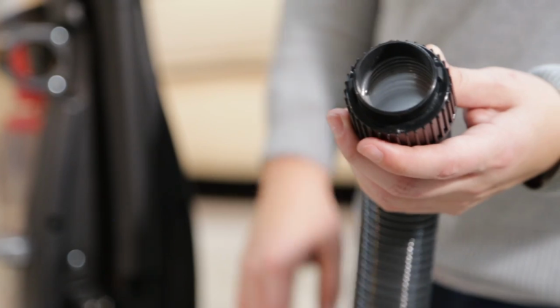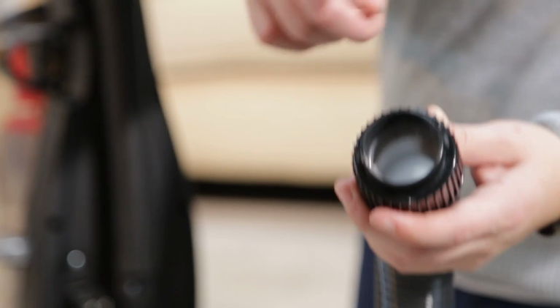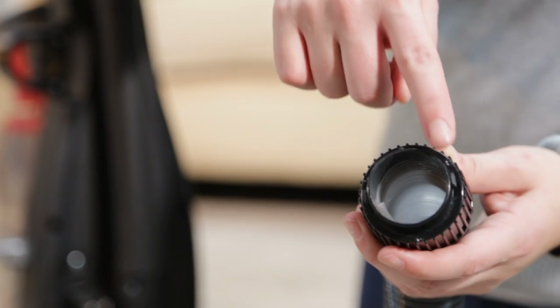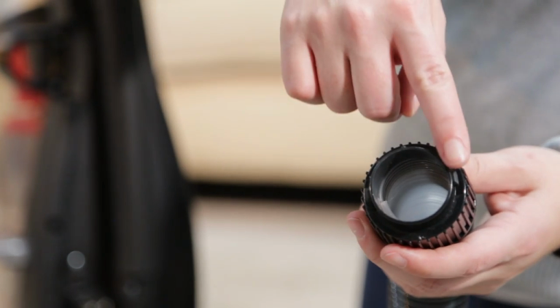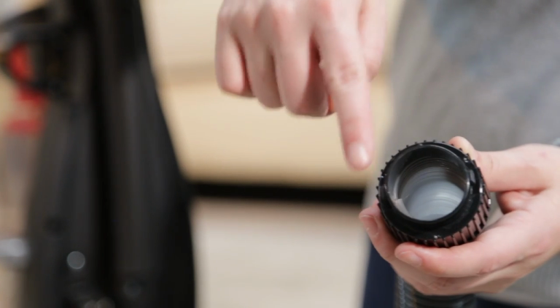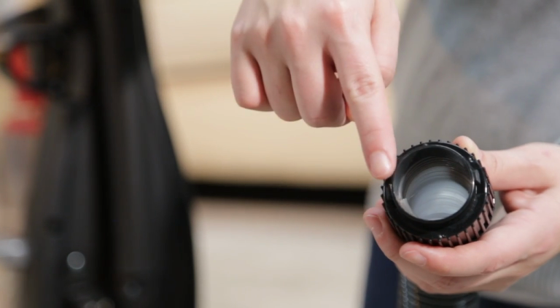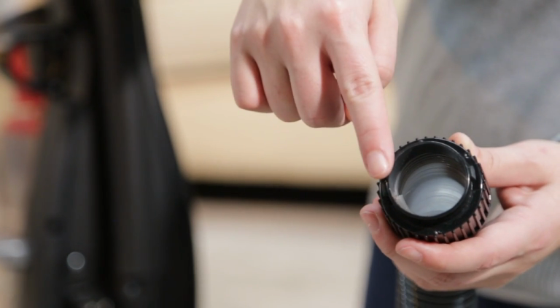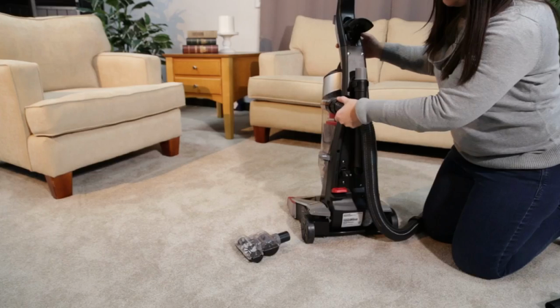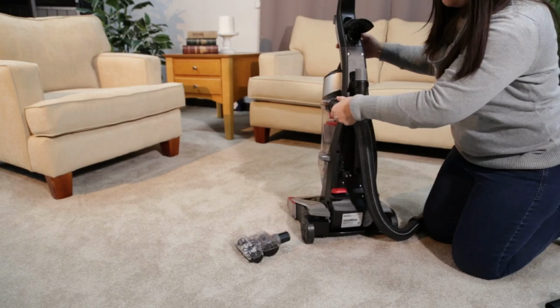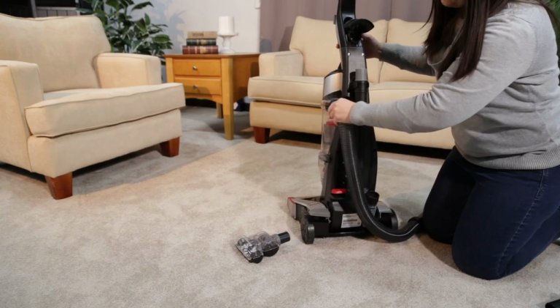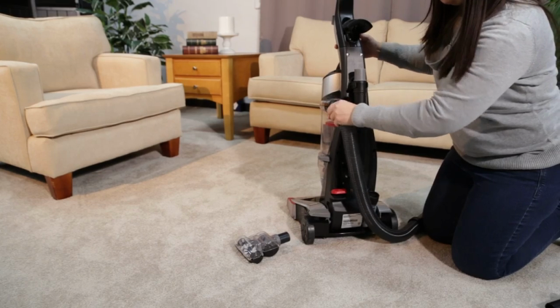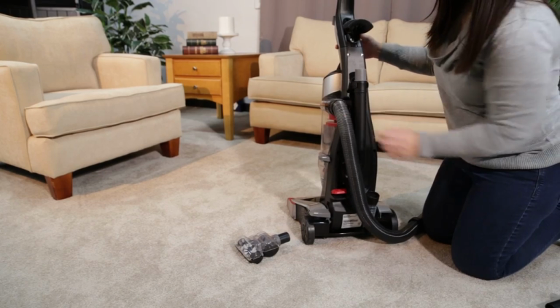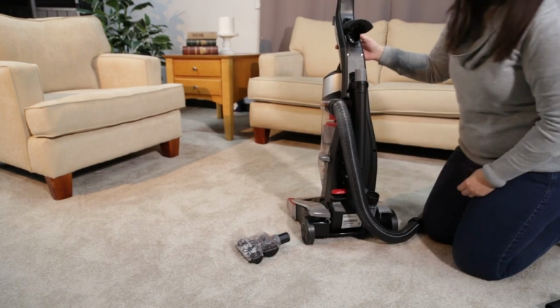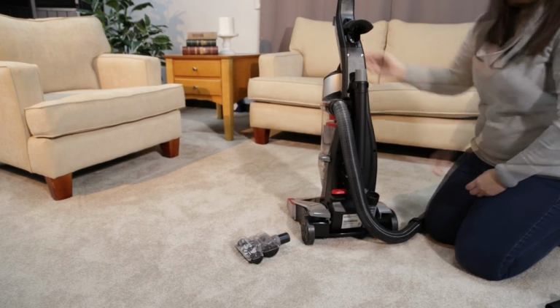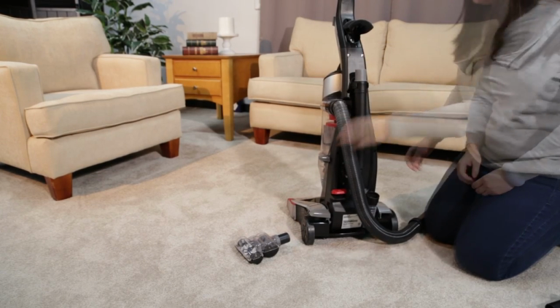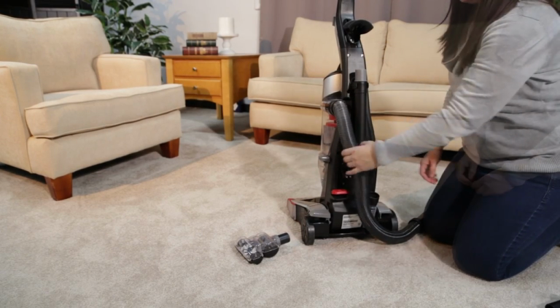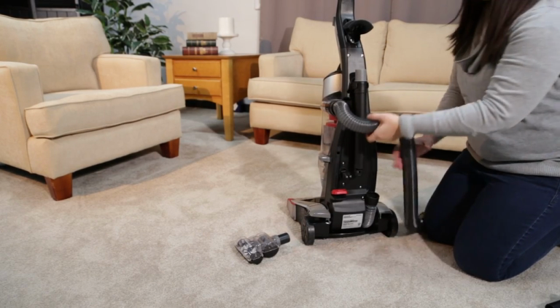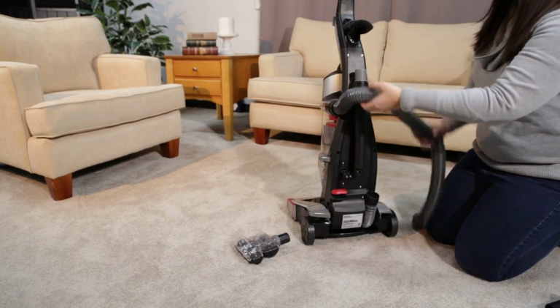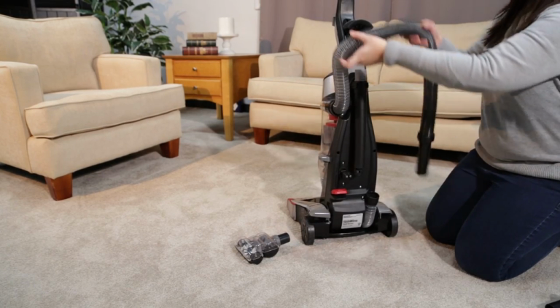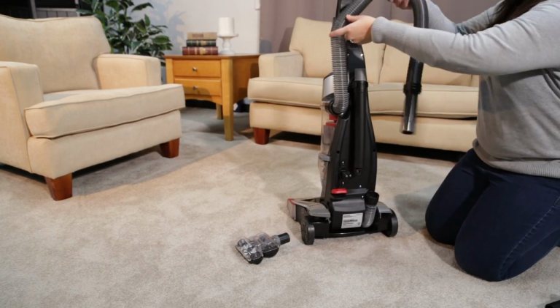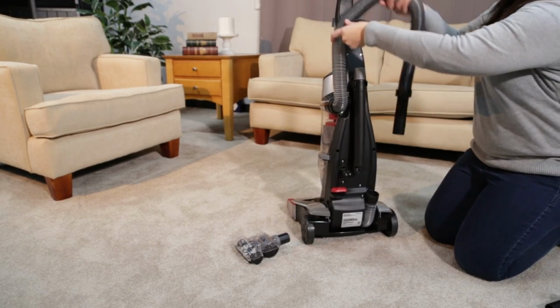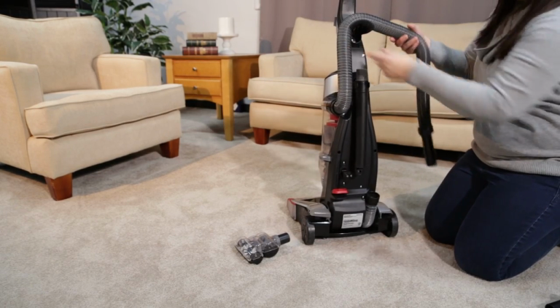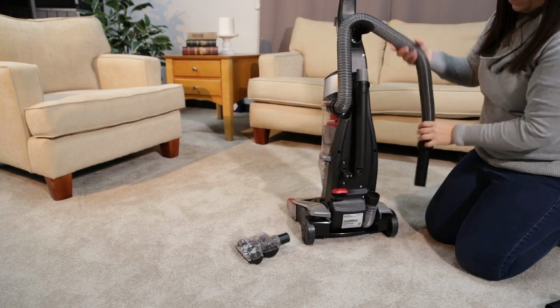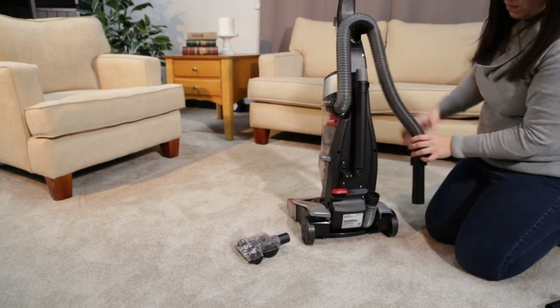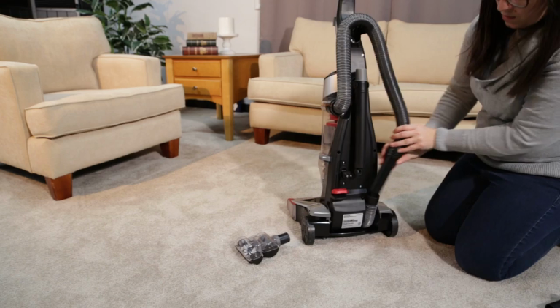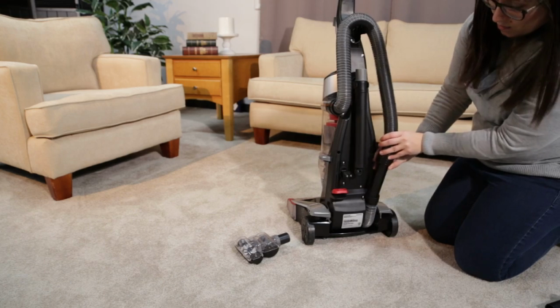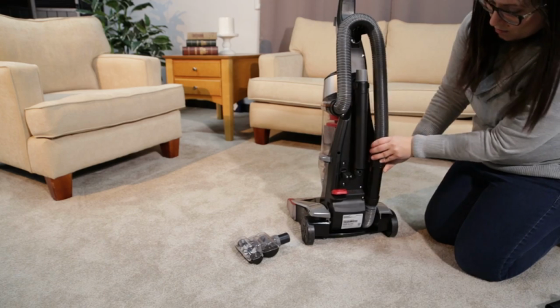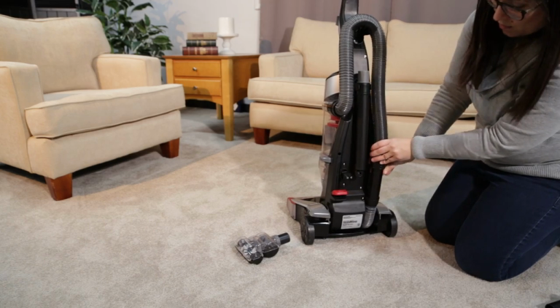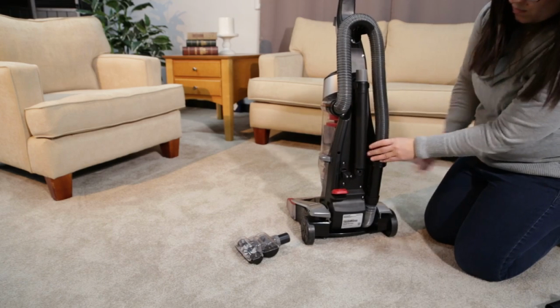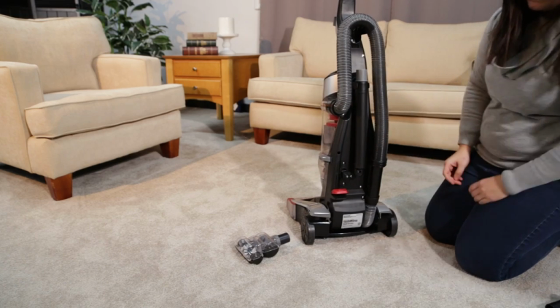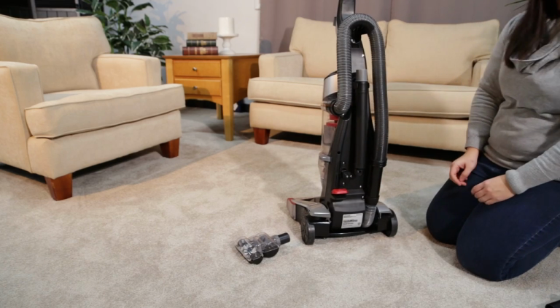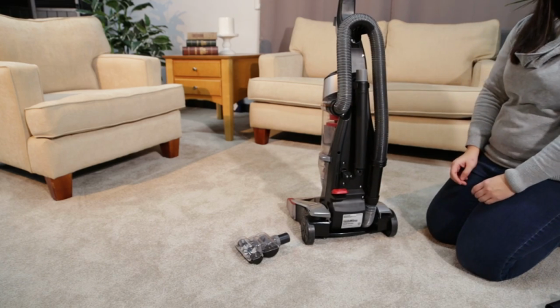Line up the tabs on the hose end to the vacuum base and twist clockwise to lock in. Wrap the hose up and around the hose wrap located on the handle. Slide the end of the hose into the lower hose.